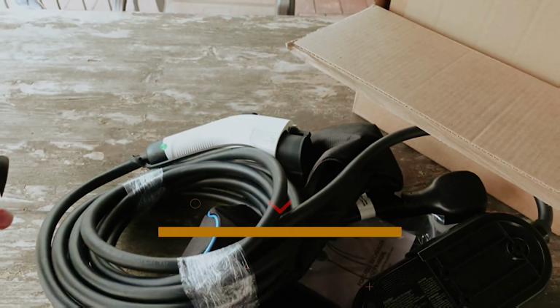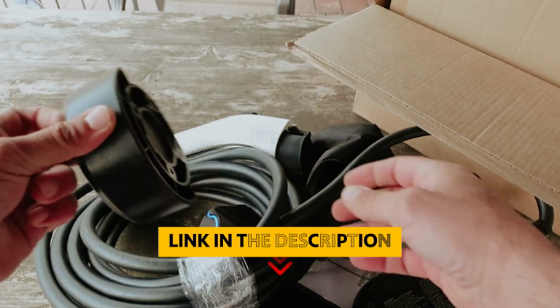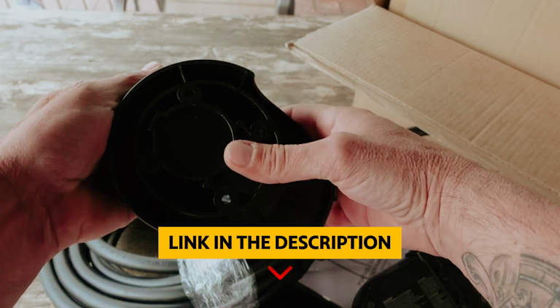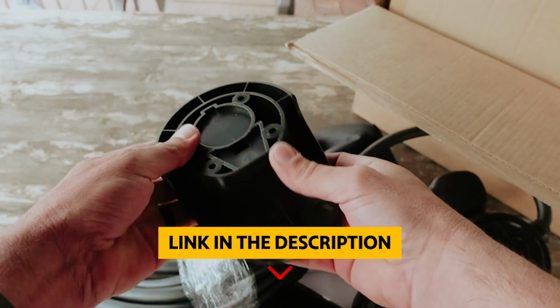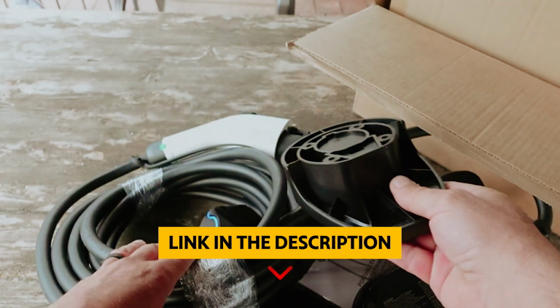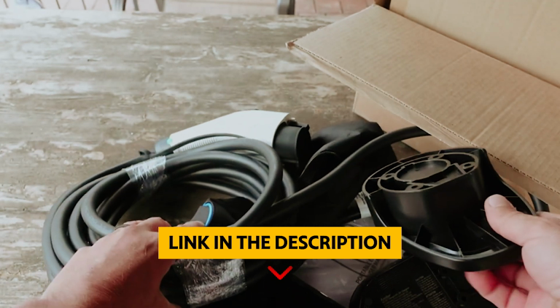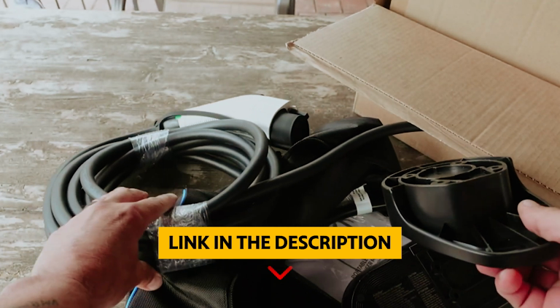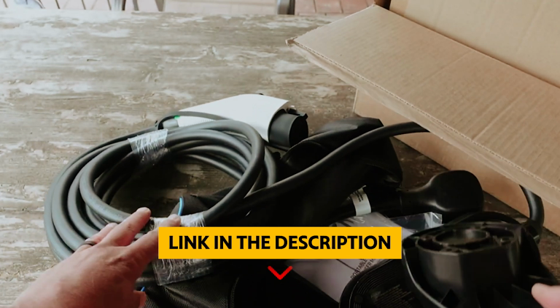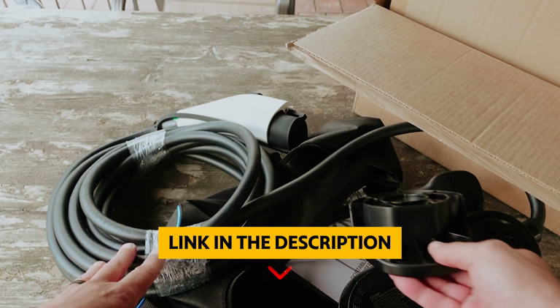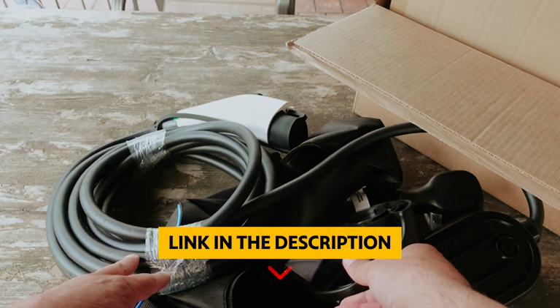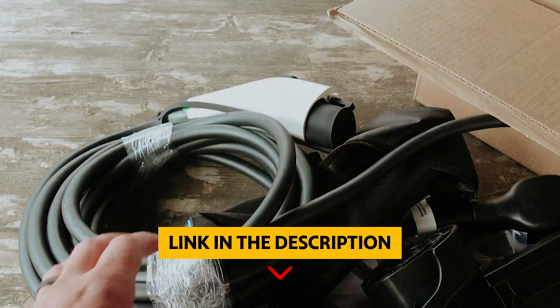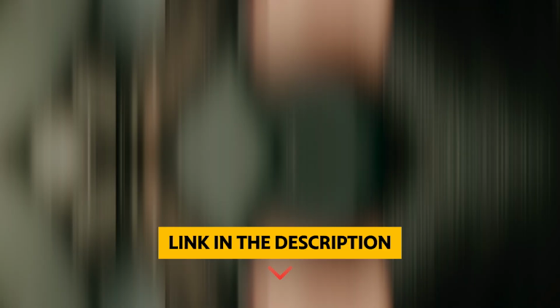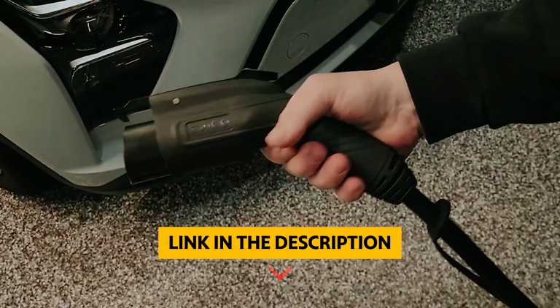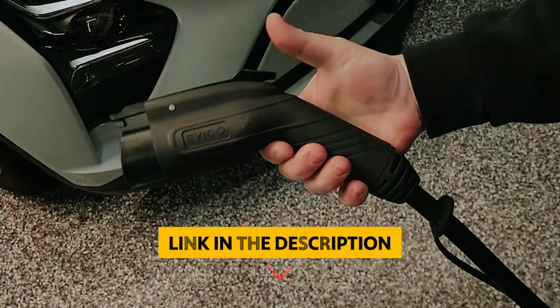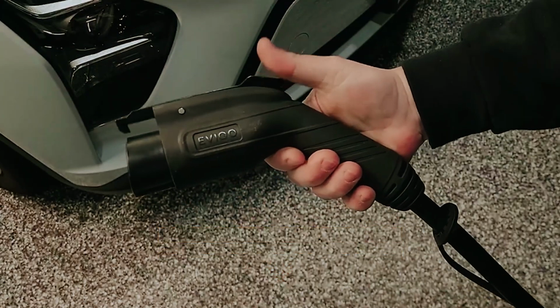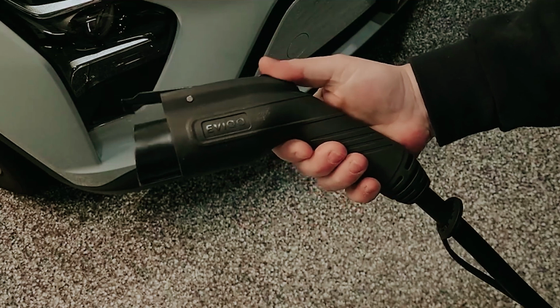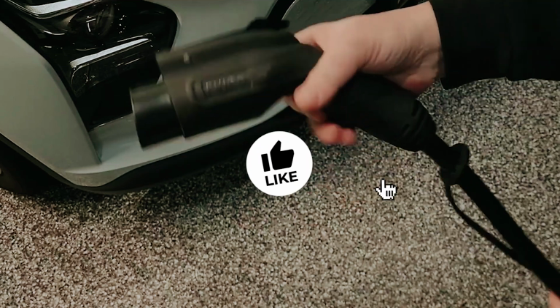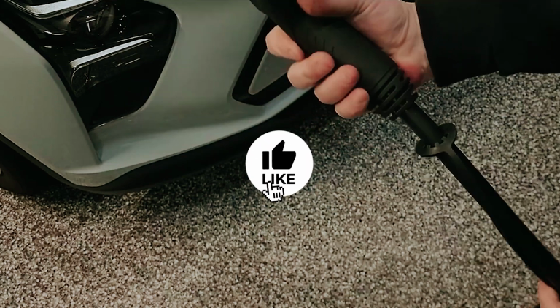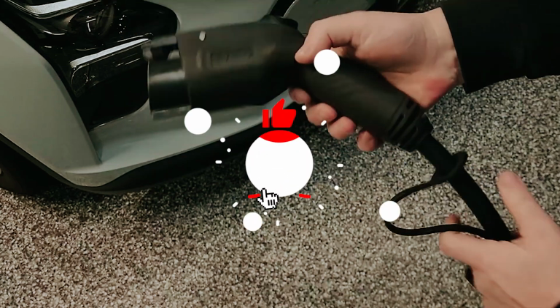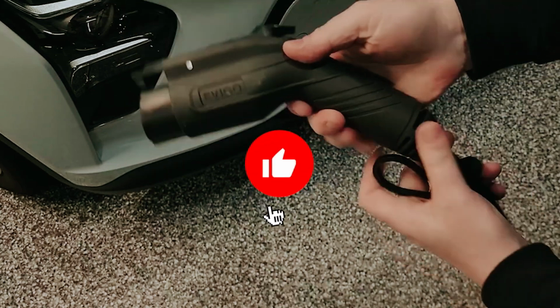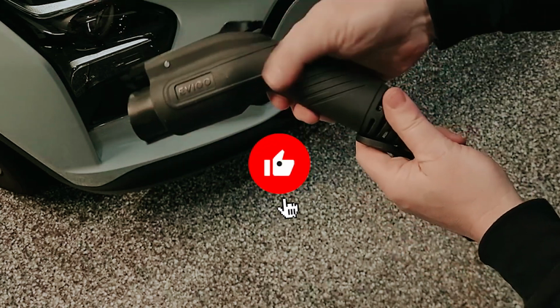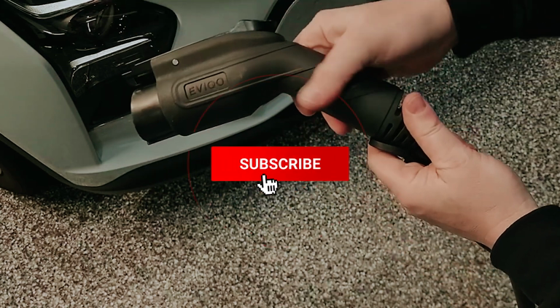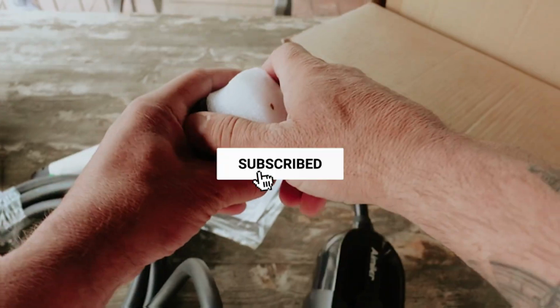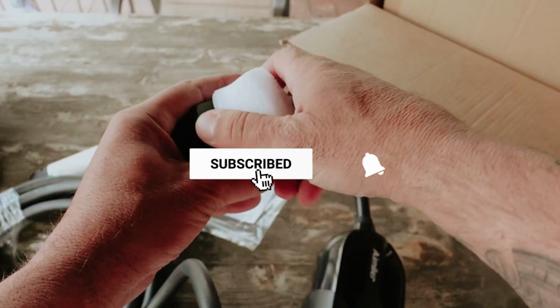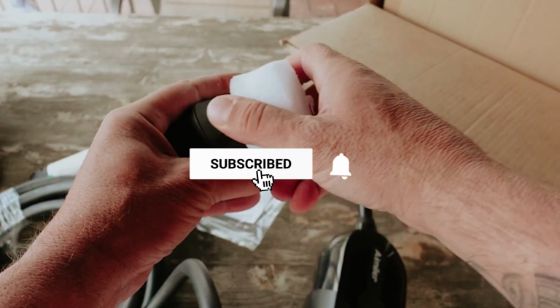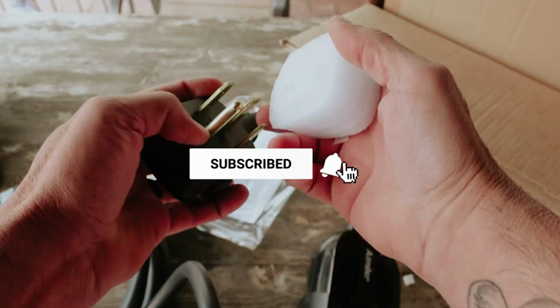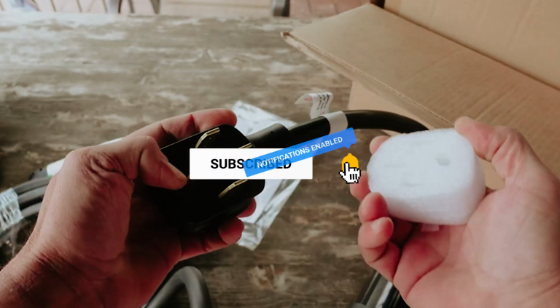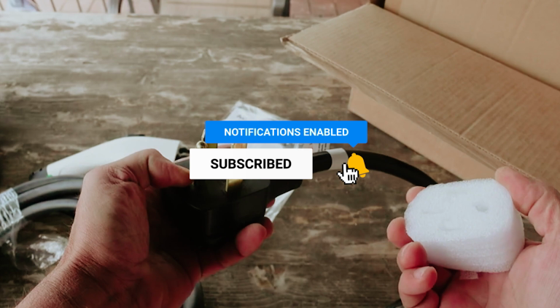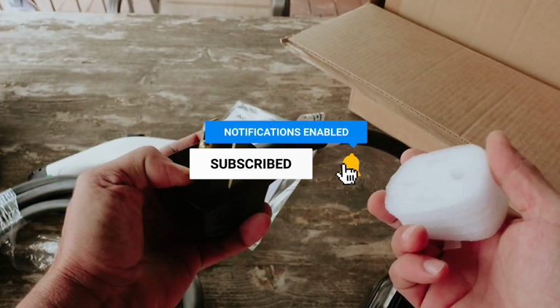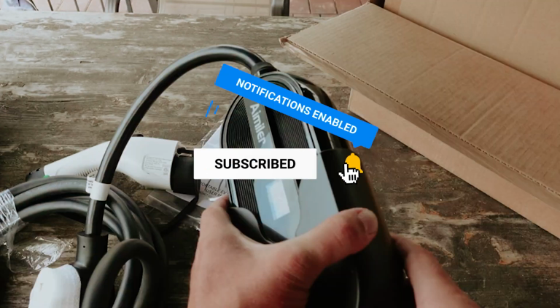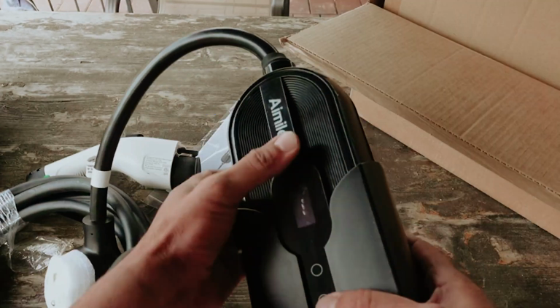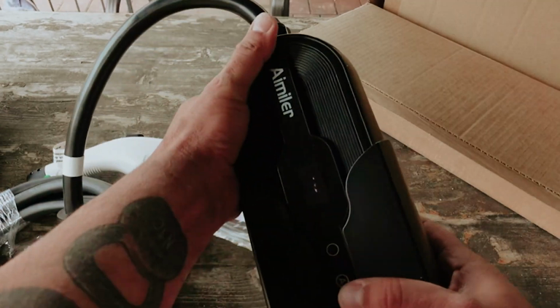To find out more information and updated prices of the products we have mentioned, be sure to check the links in the description below. Like this video, comment below, and don't forget to subscribe for future updates. Without further delay, let's get started with the list.